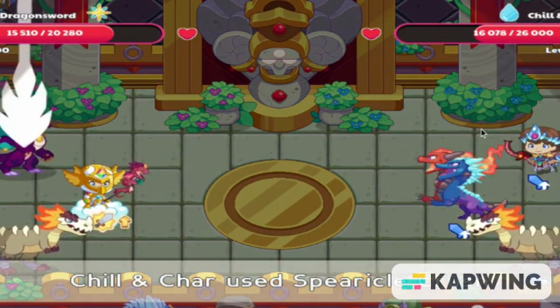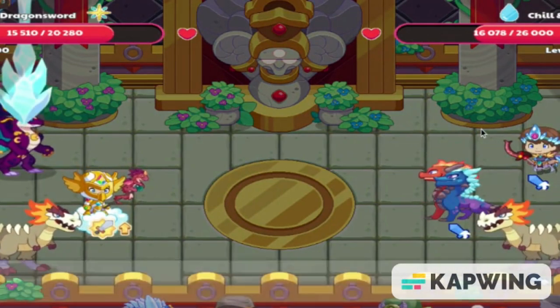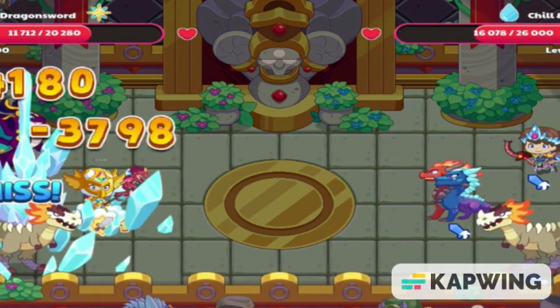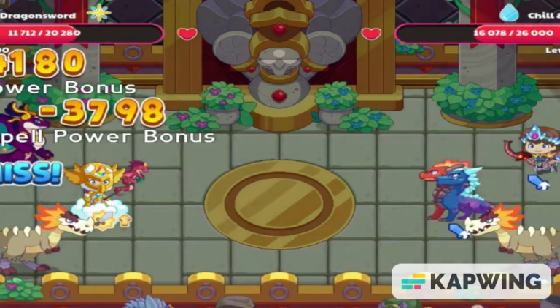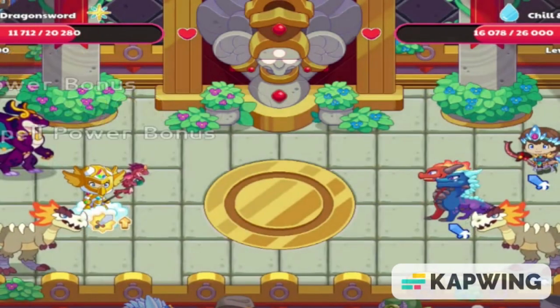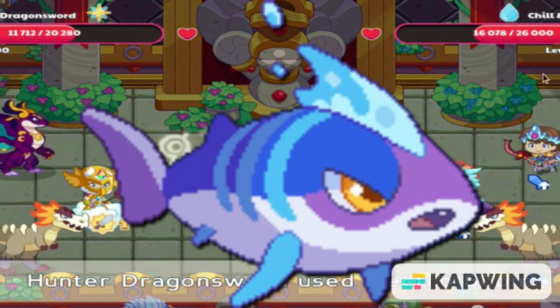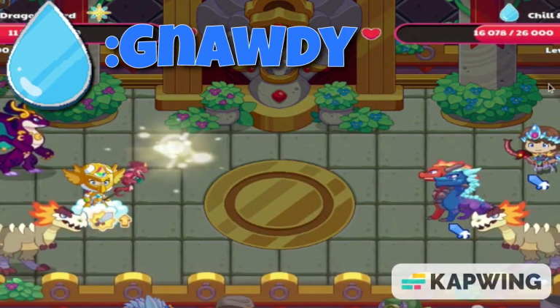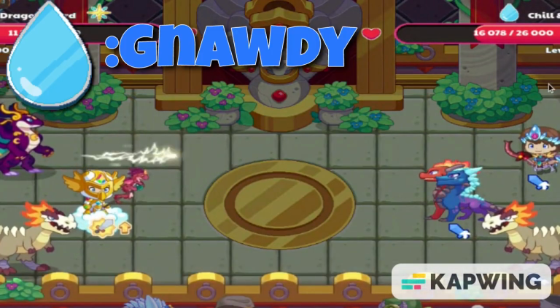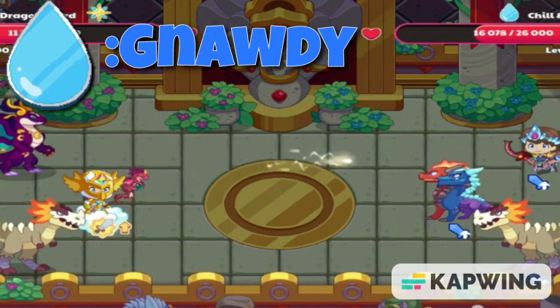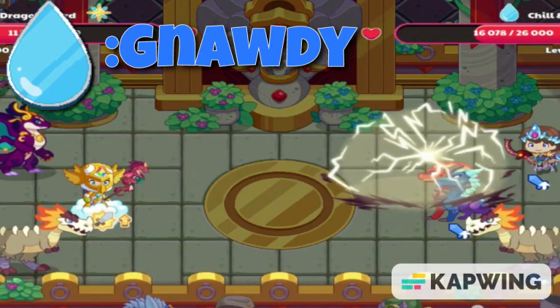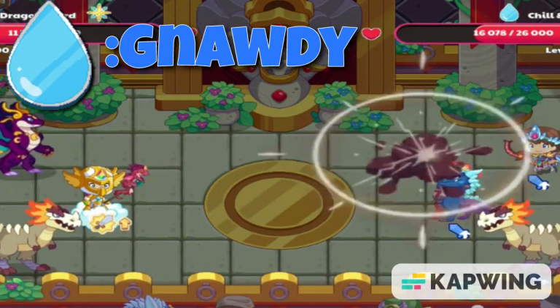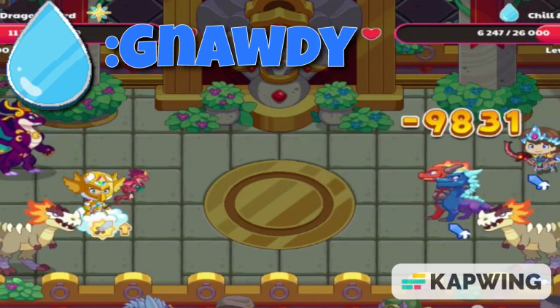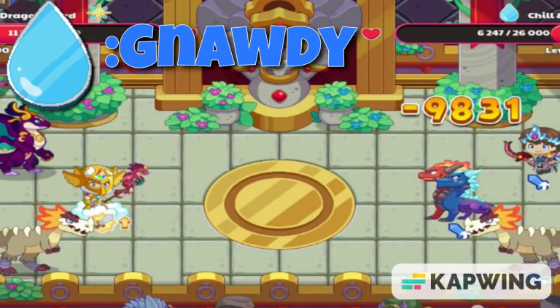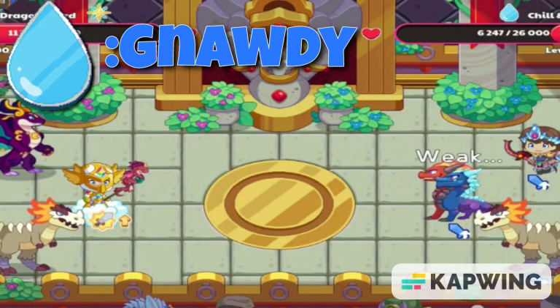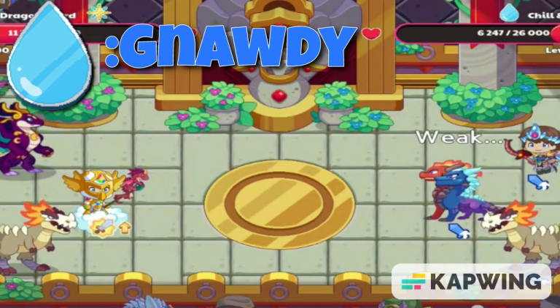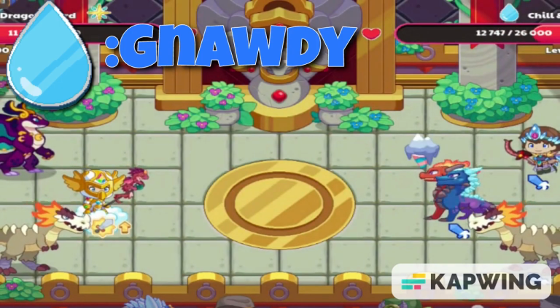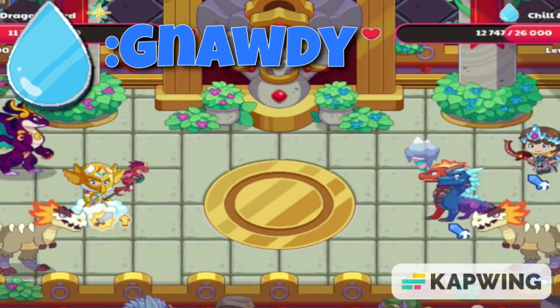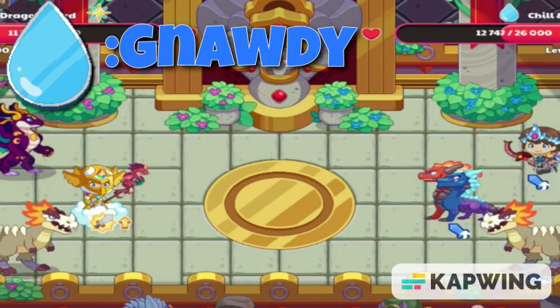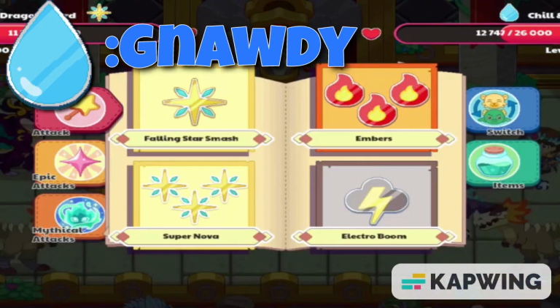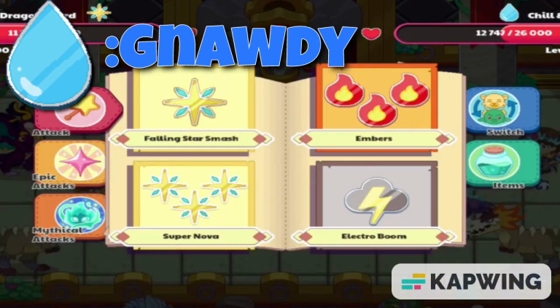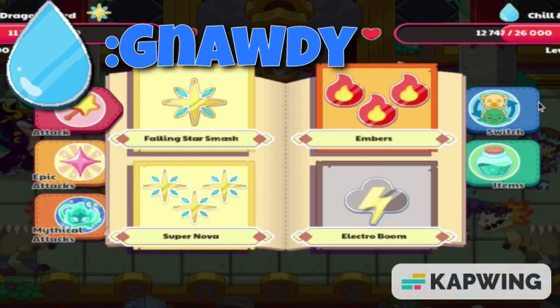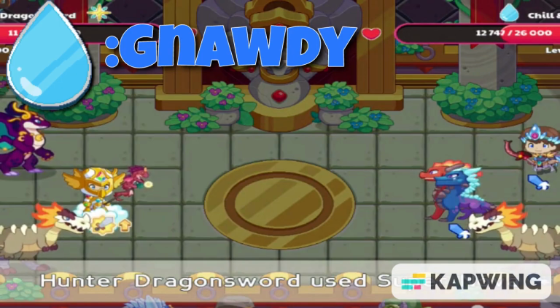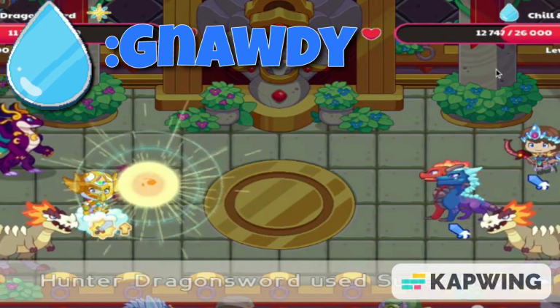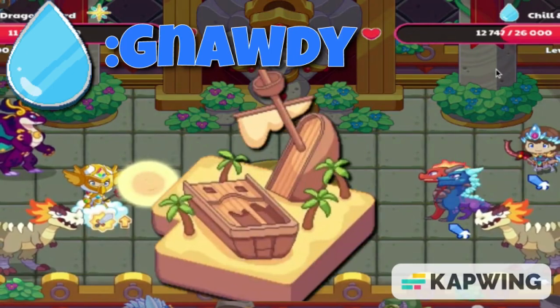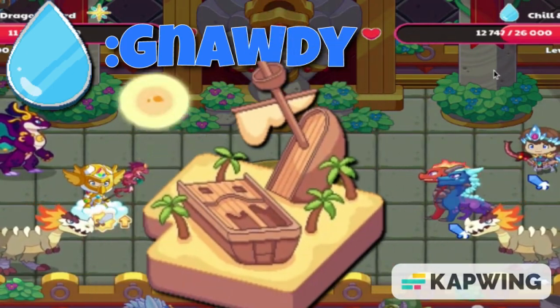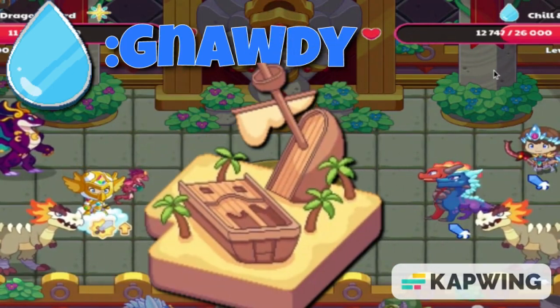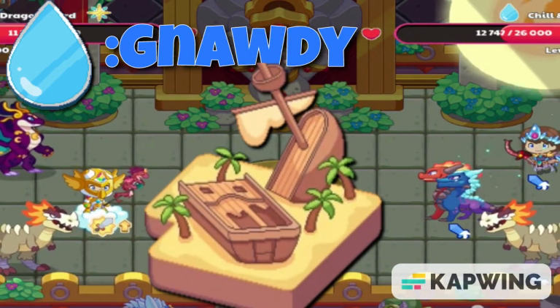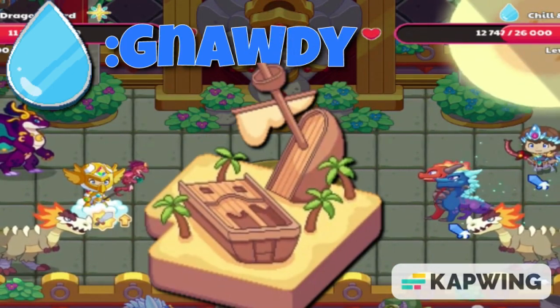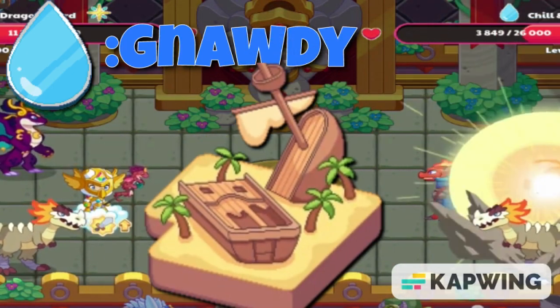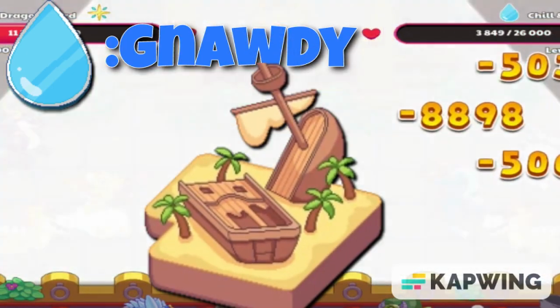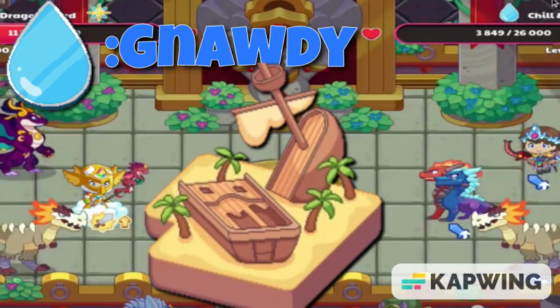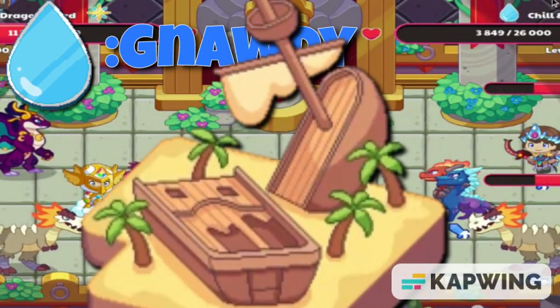Finally, with water, we have Jannotti. With an 8 to 2 power to health ratio, Jannotti does a lot of damage and it has really good spells. They can be found in Shipwreck Shore and are also the de-evolved version of Crookfang.